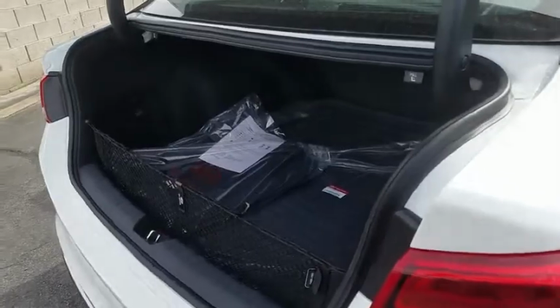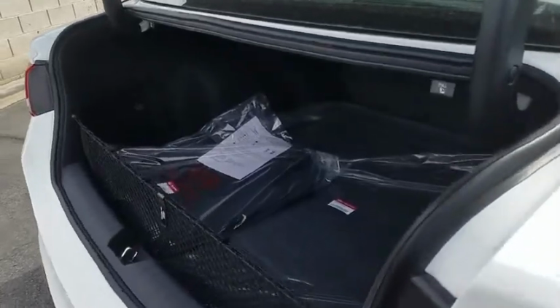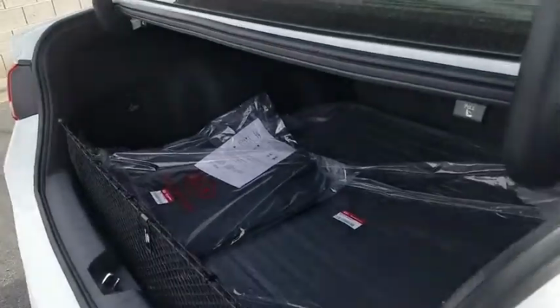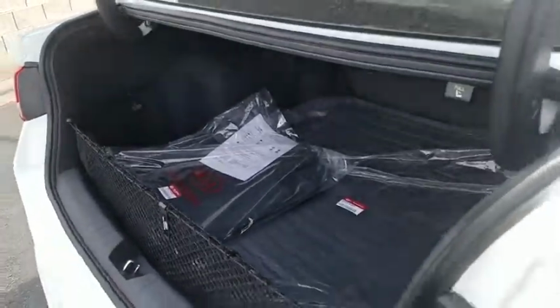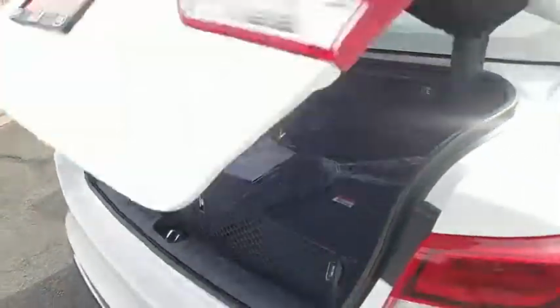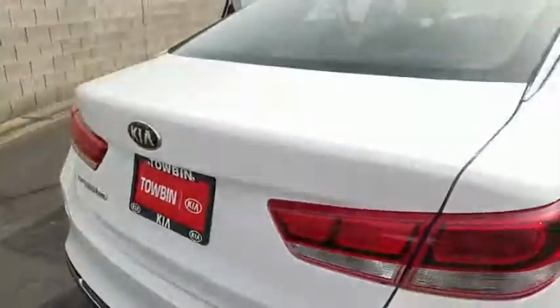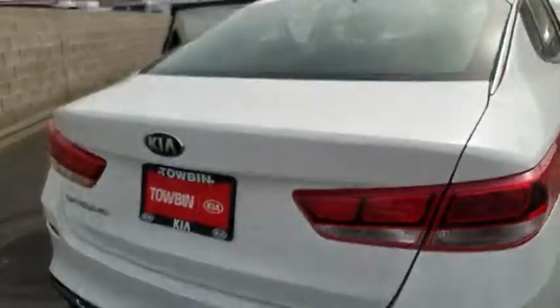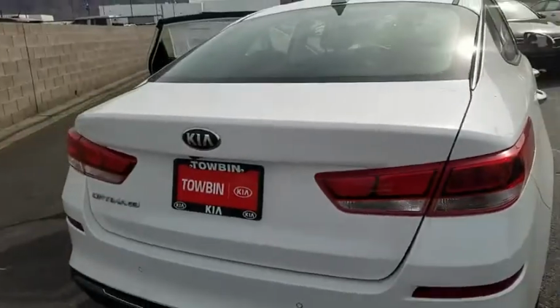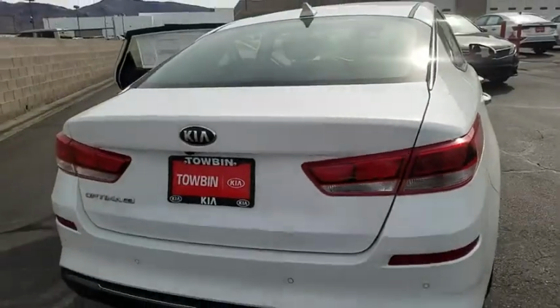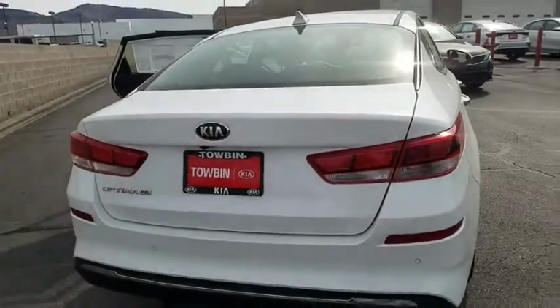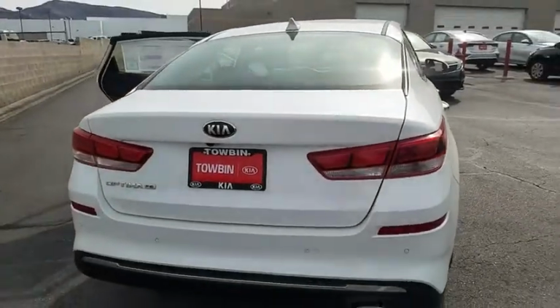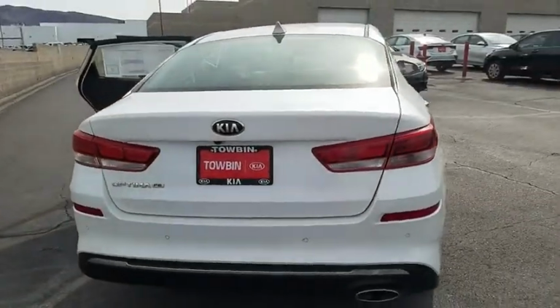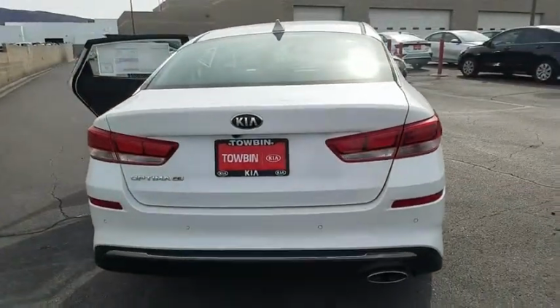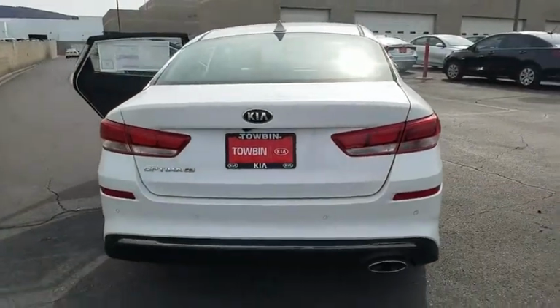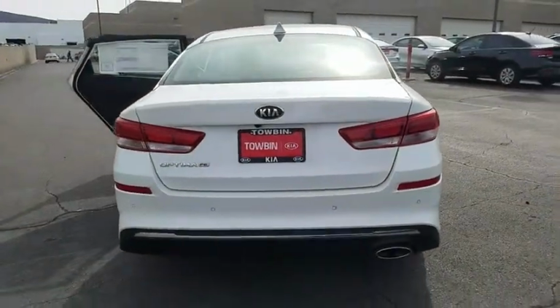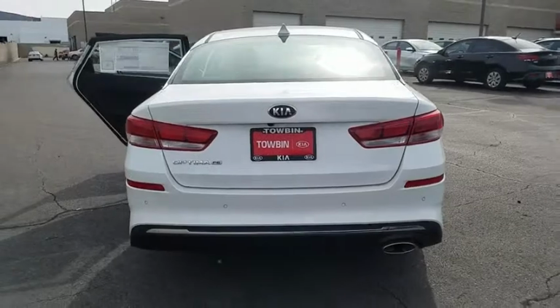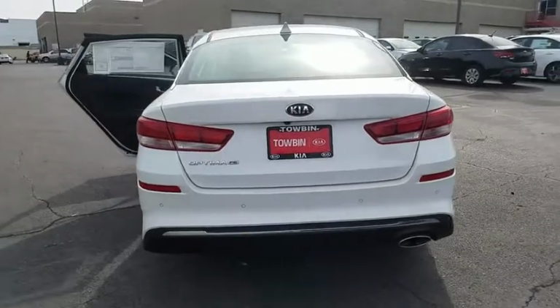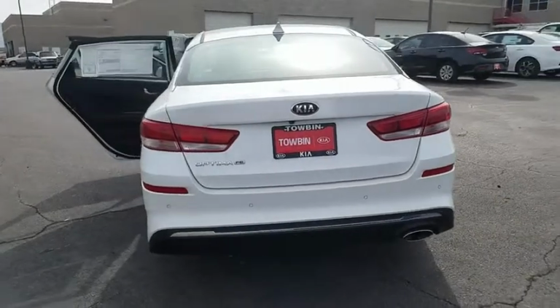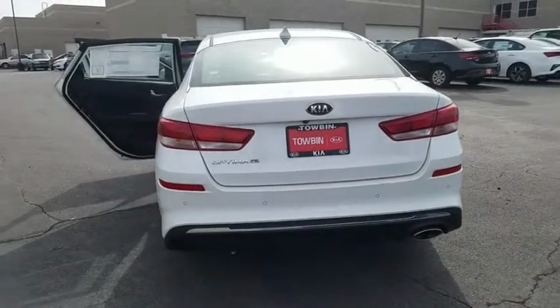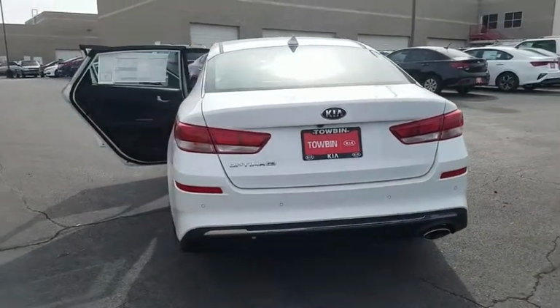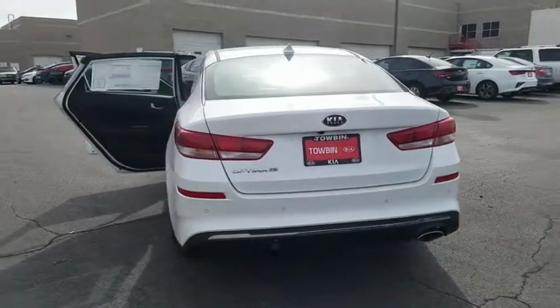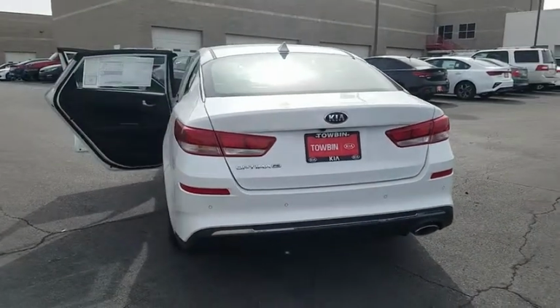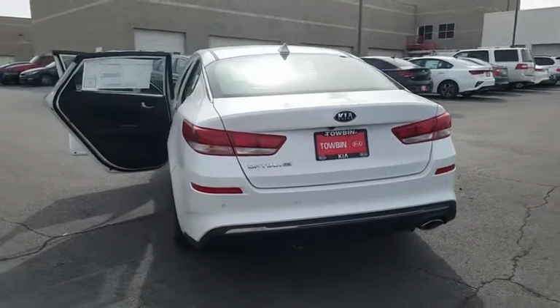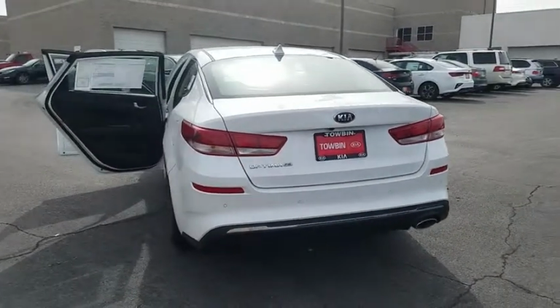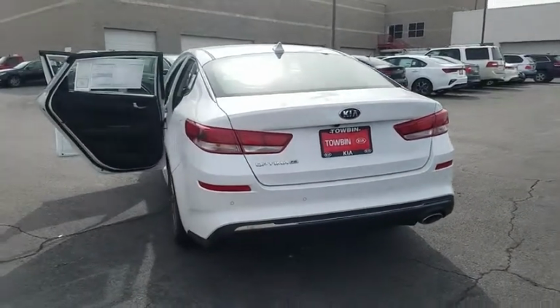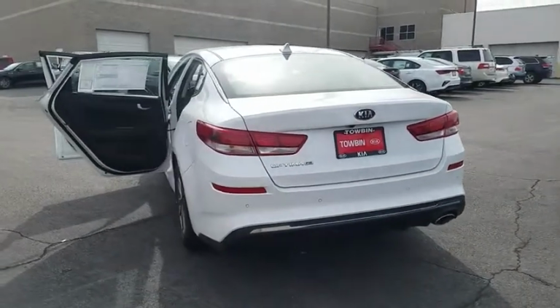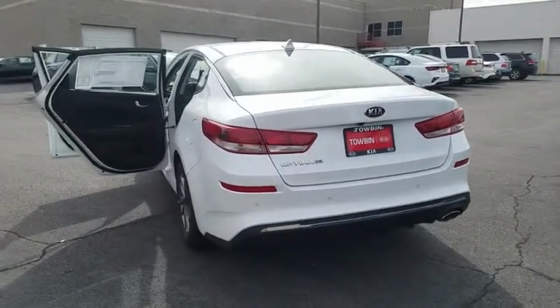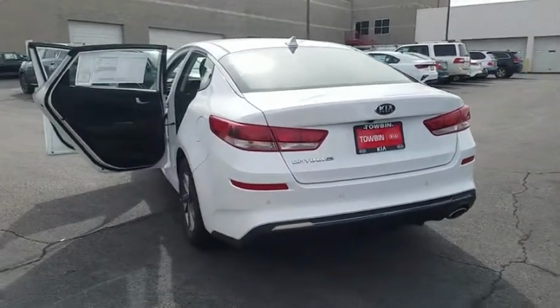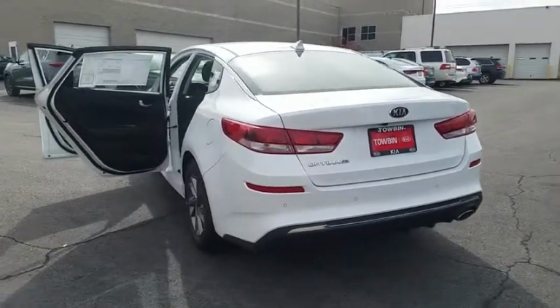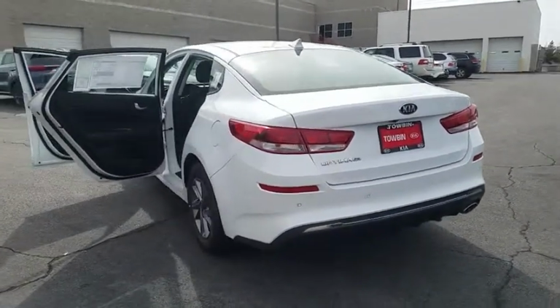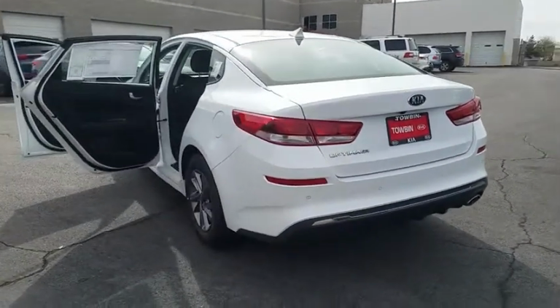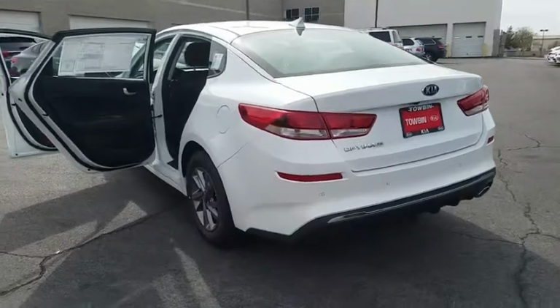Traction control, dual airbags, power steering, alloy wheels, four-wheel disc brakes, trip computer, security system, electronic stability control, rear window defroster.